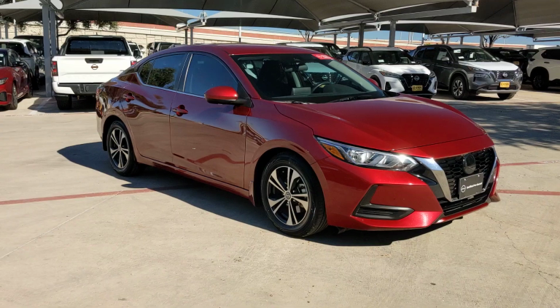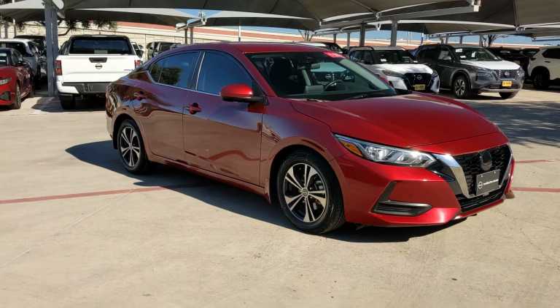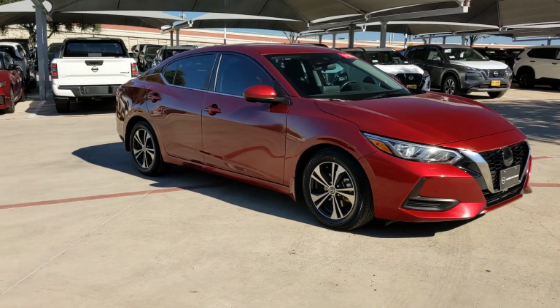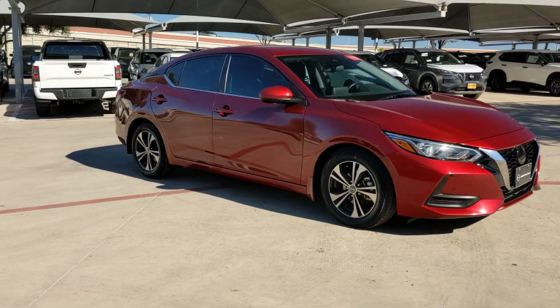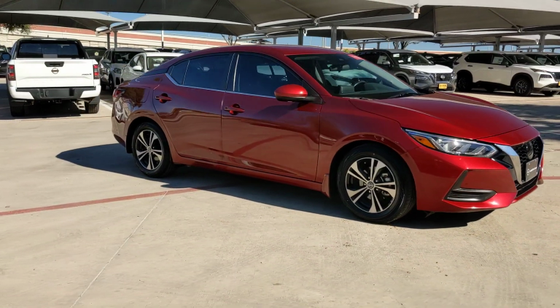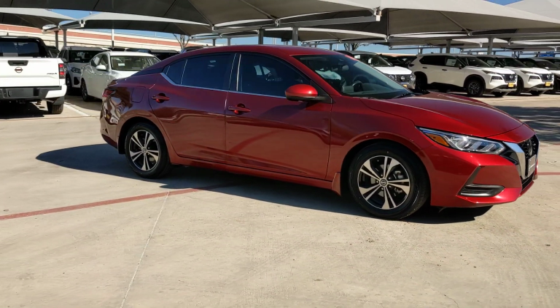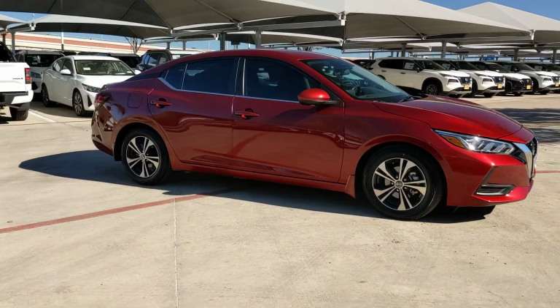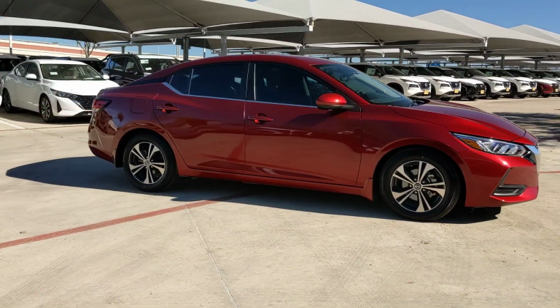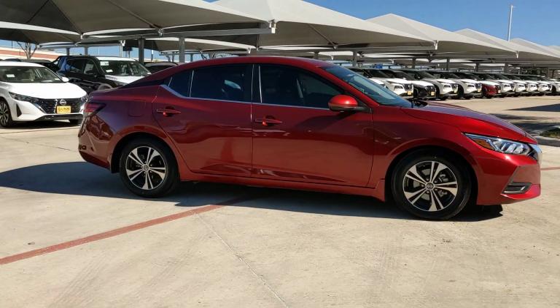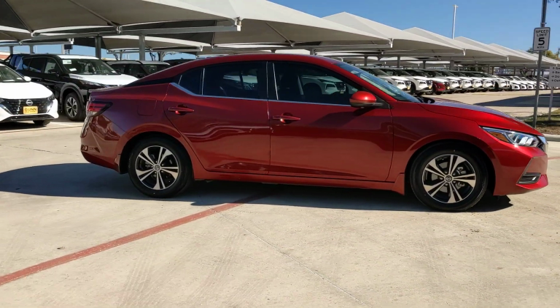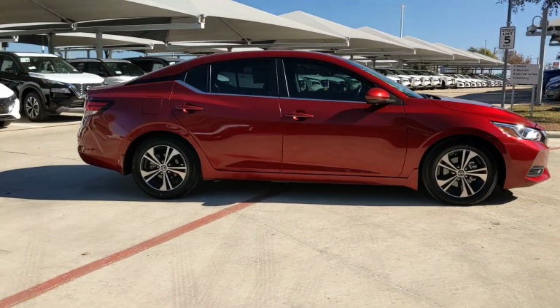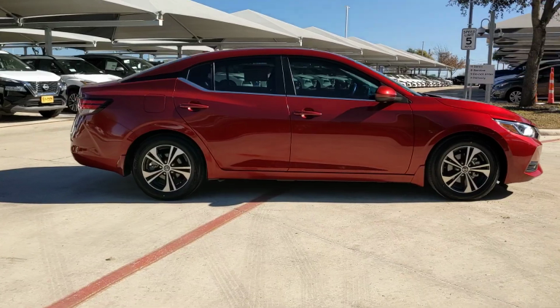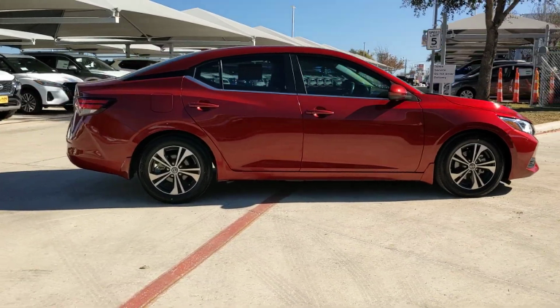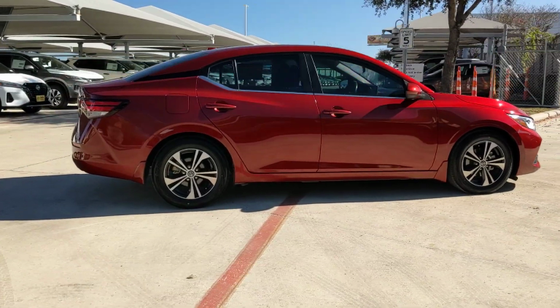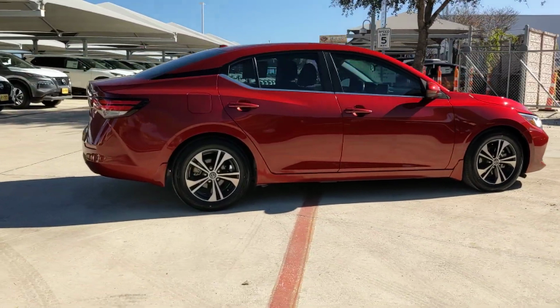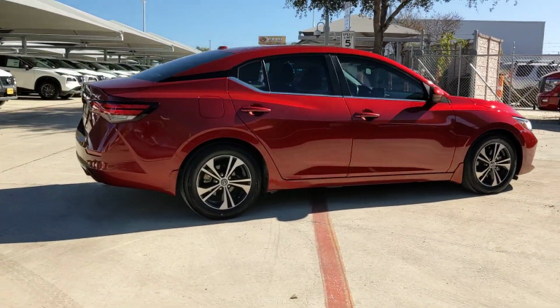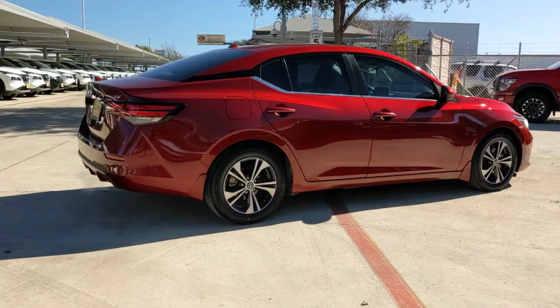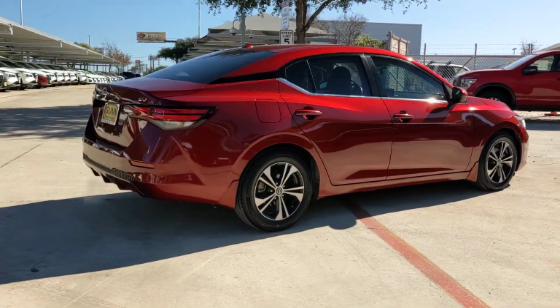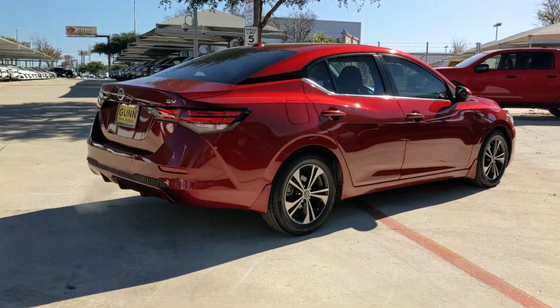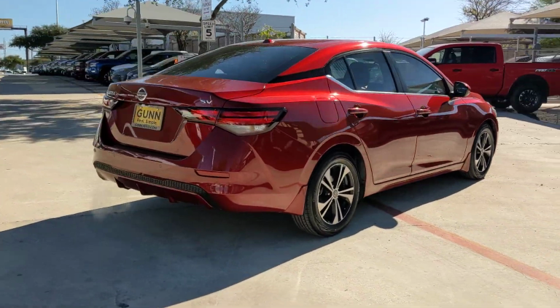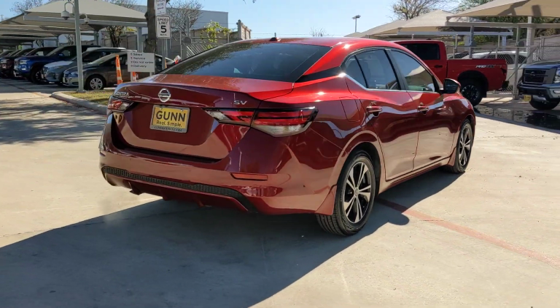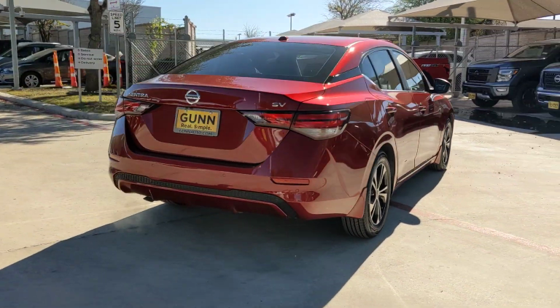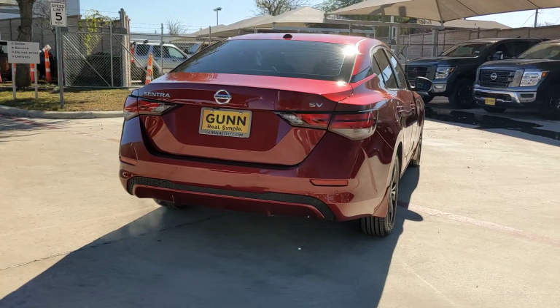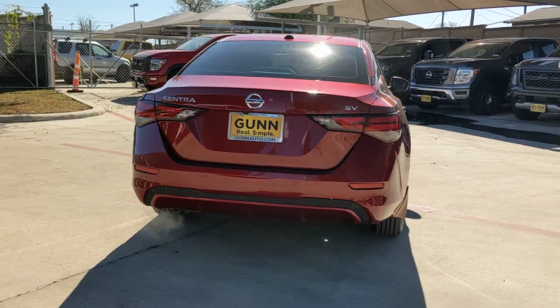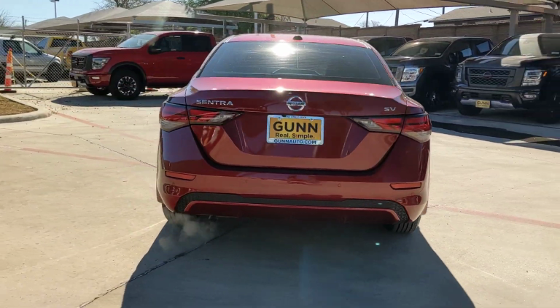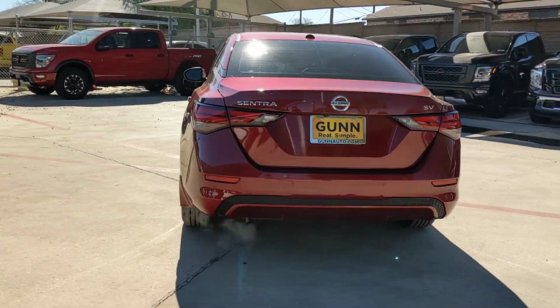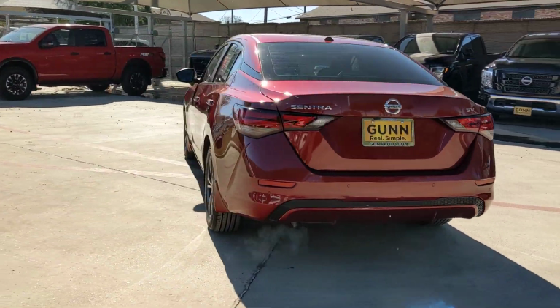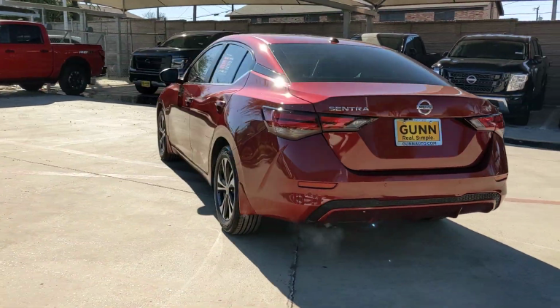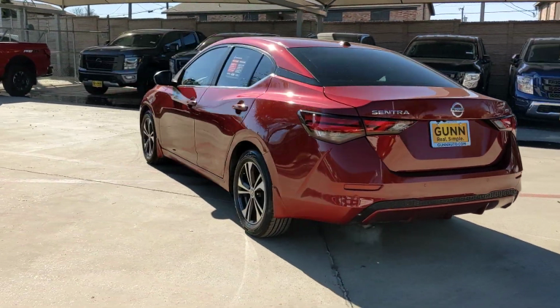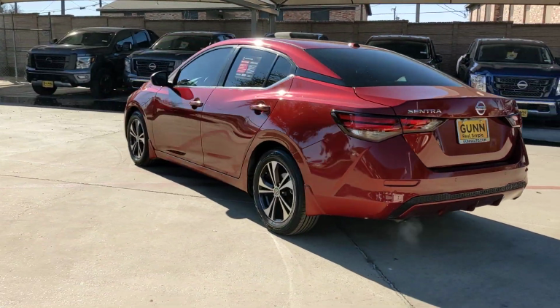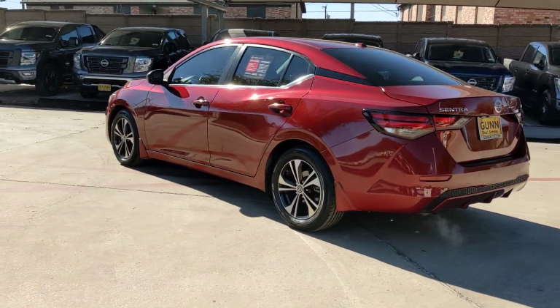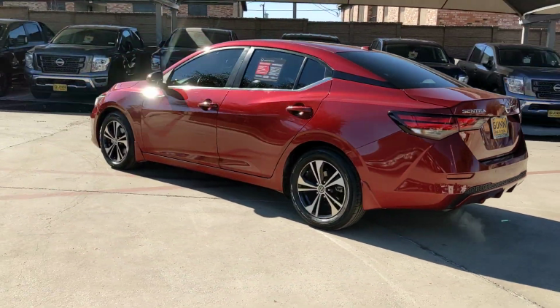Can you see yourself in the 2022 Nissan Sentra? This vehicle is an outstanding buy with fewer than 40,000 miles on the odometer. Comfort, convenience, safety, and fun are all yours in the sleek and spirited Sentra.